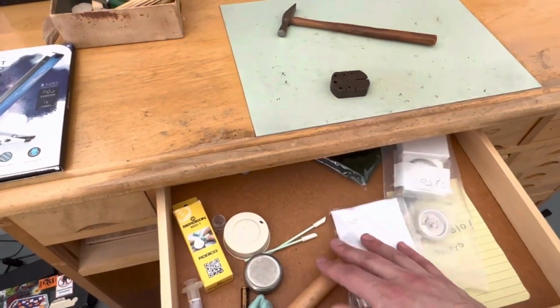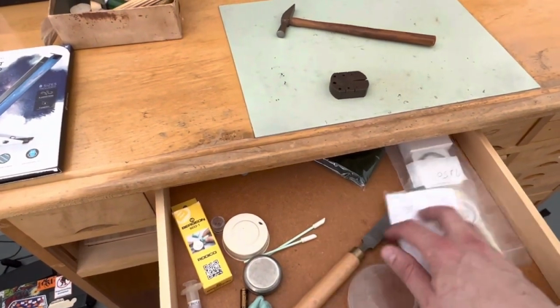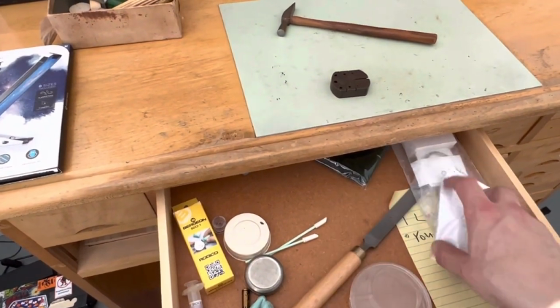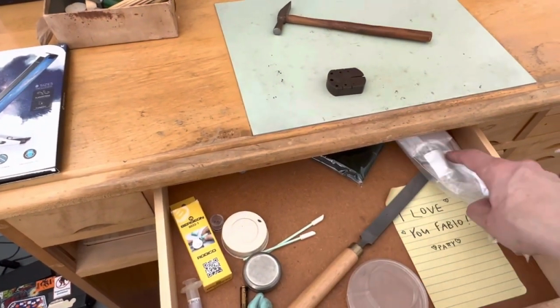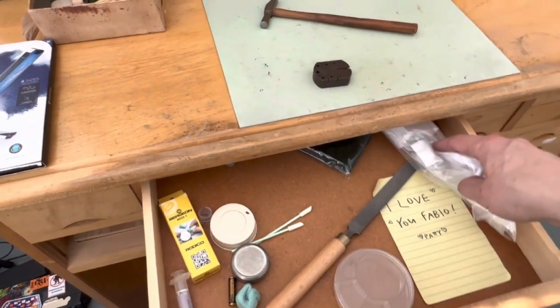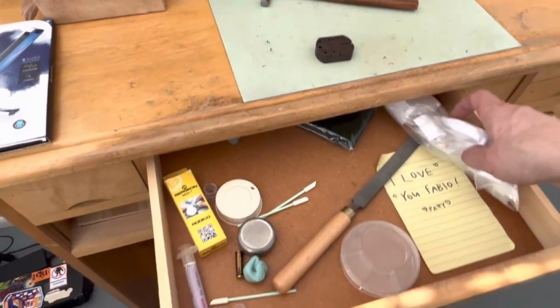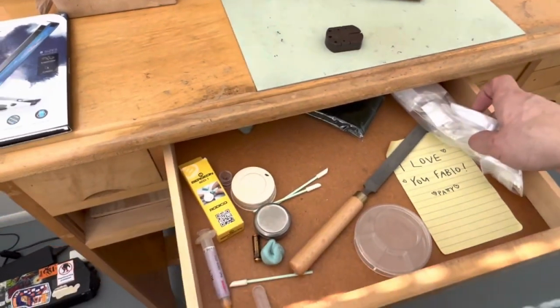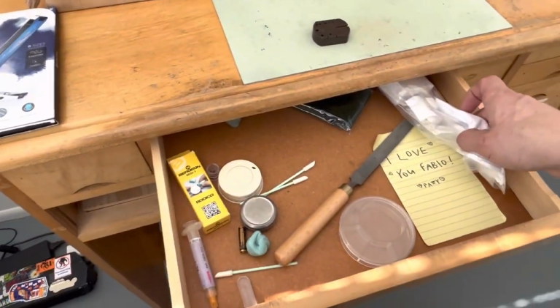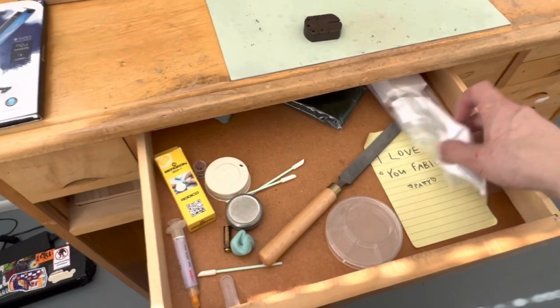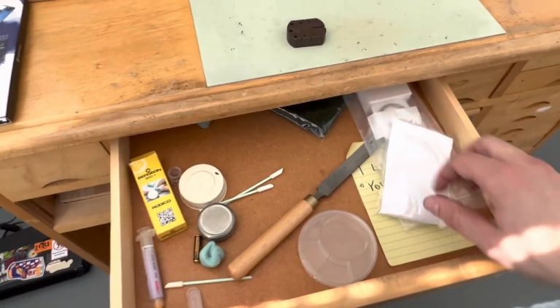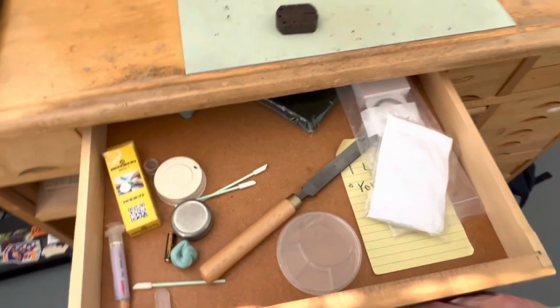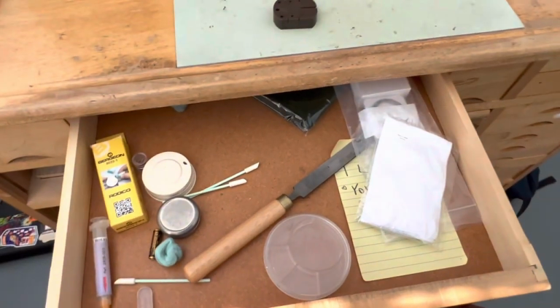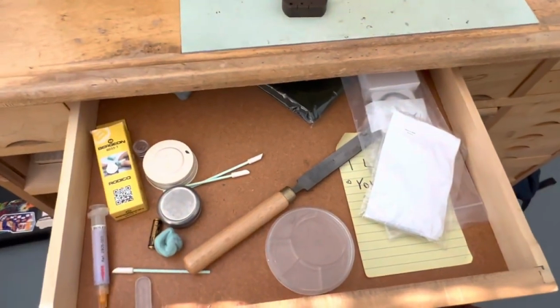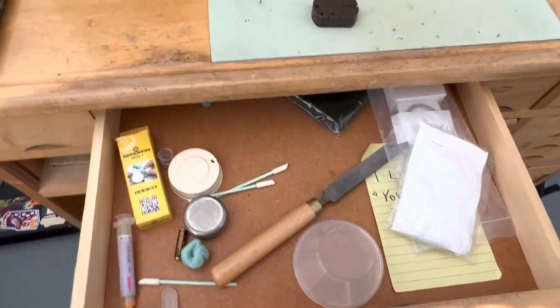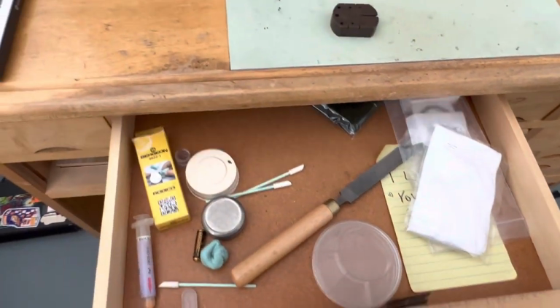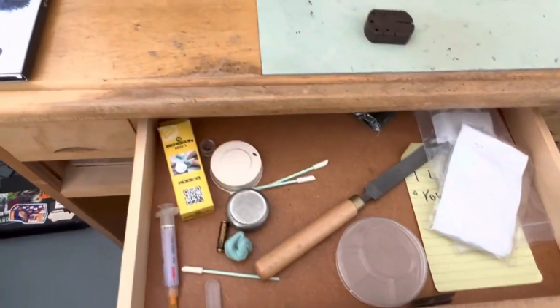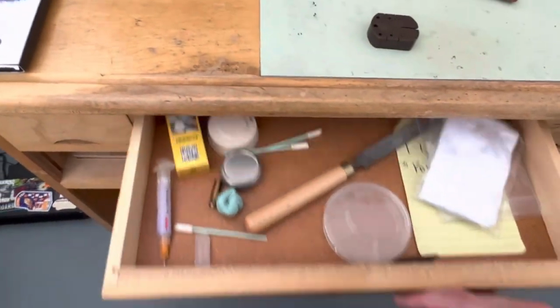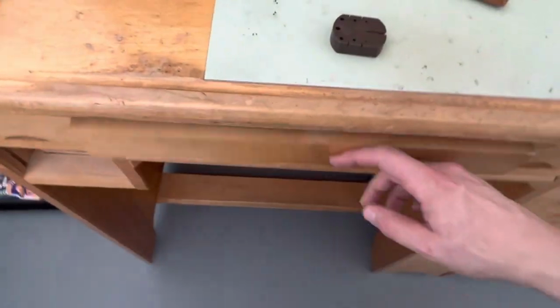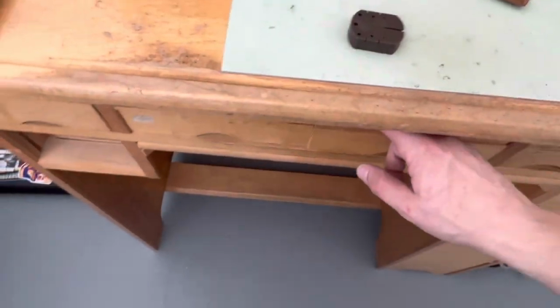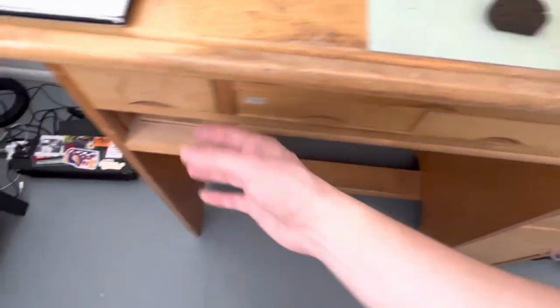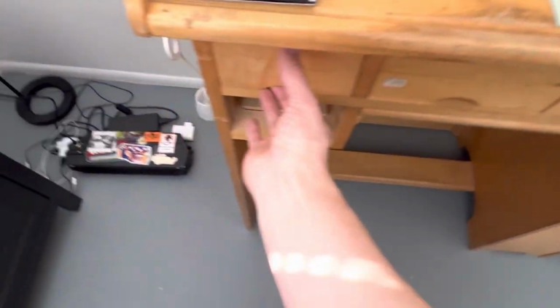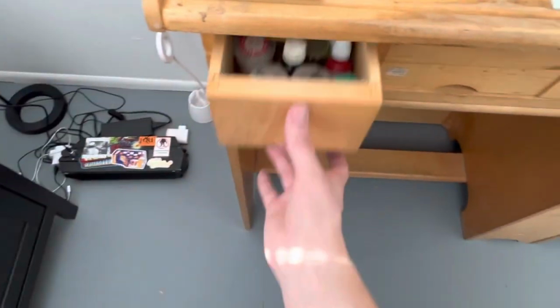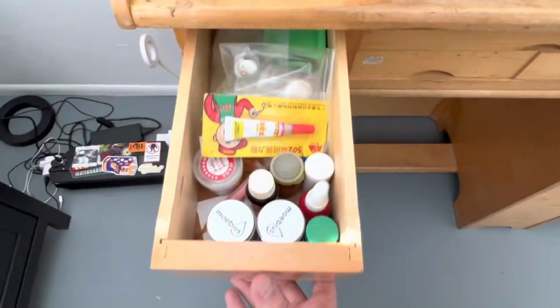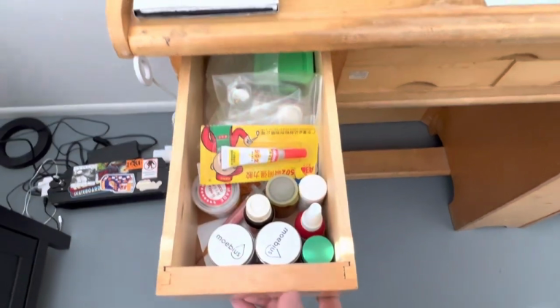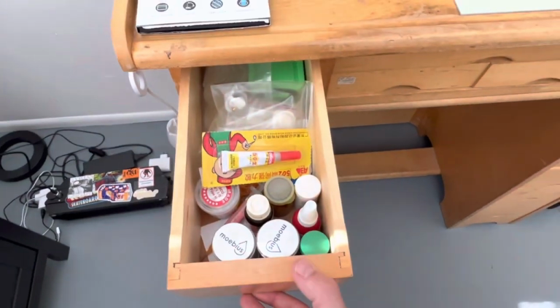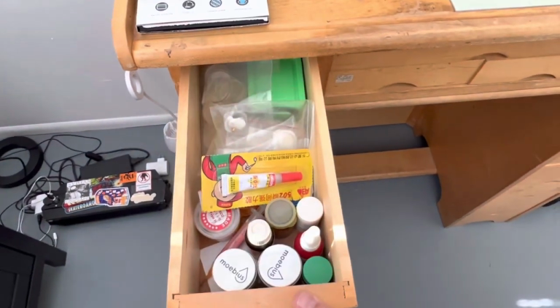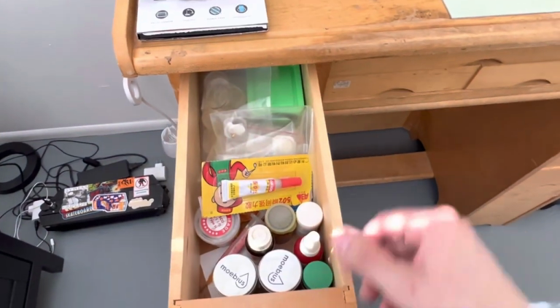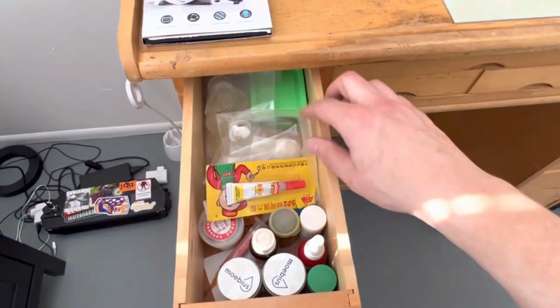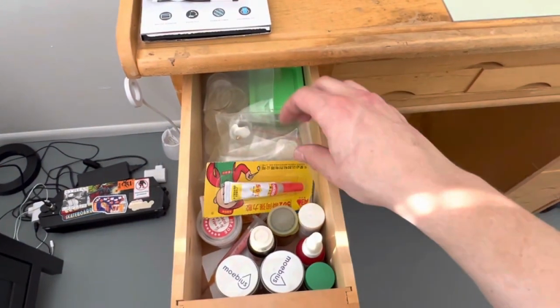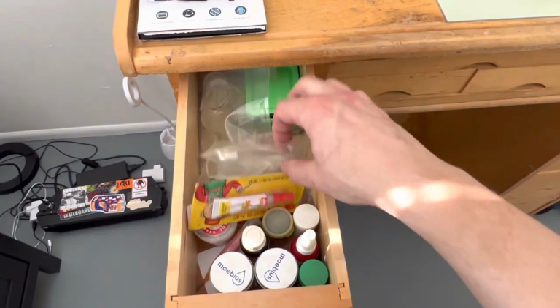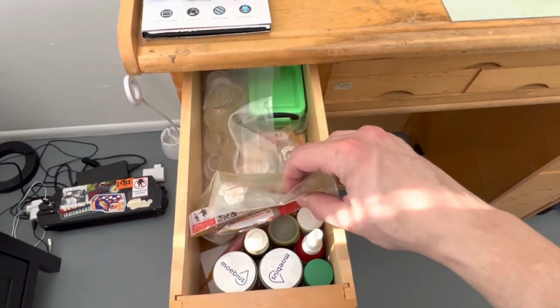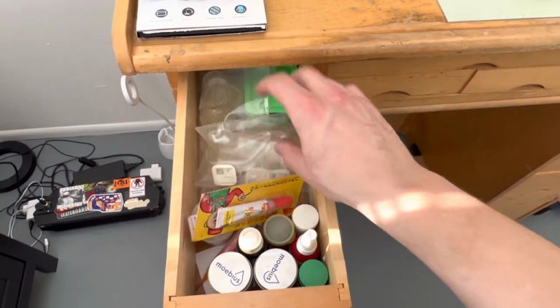Got a little note from my girlfriend here — that's the nicest thing I ever seen. I've got my oils and a little super glue.